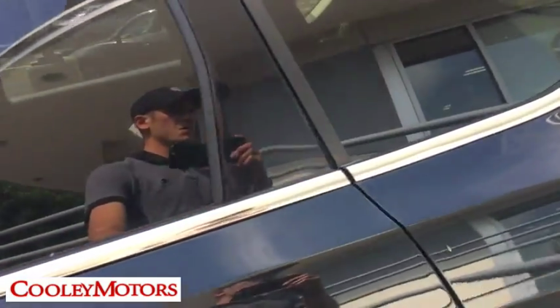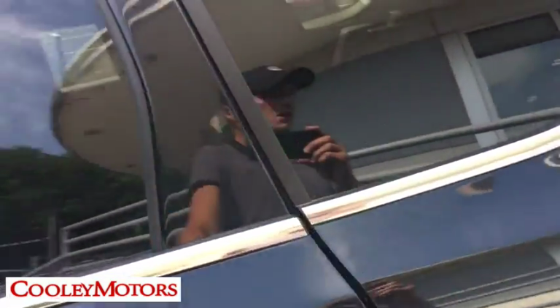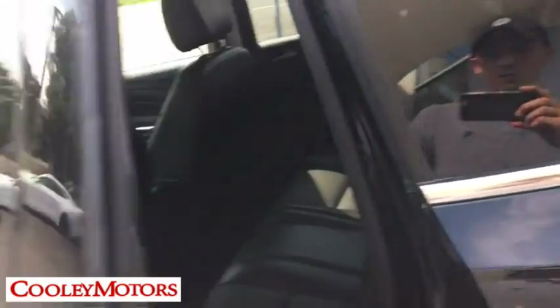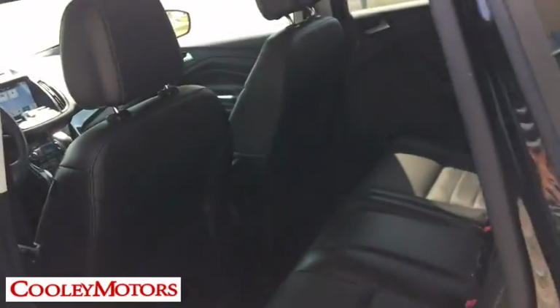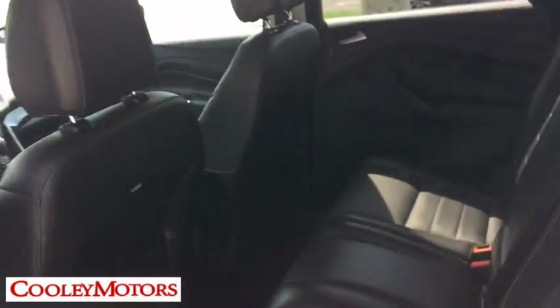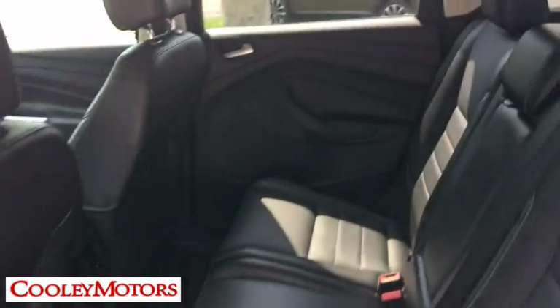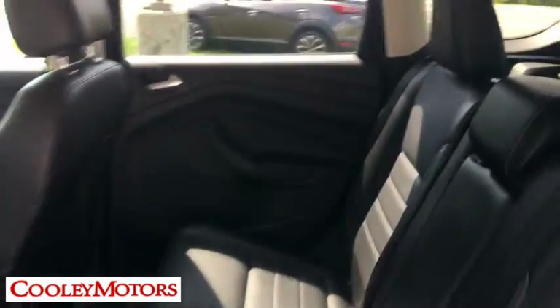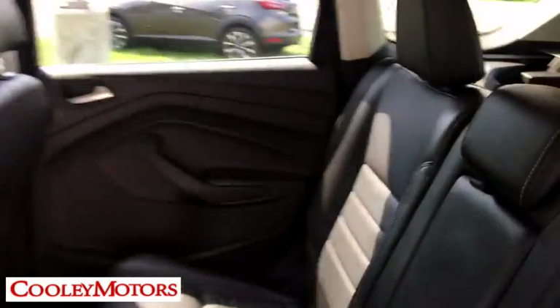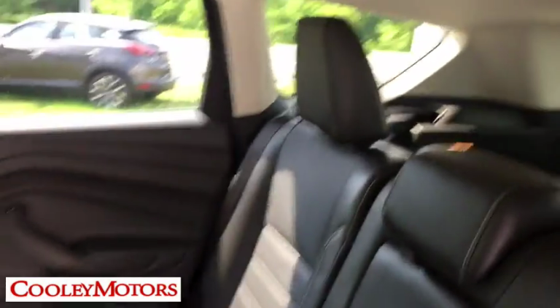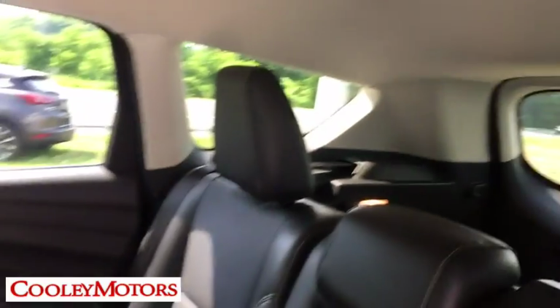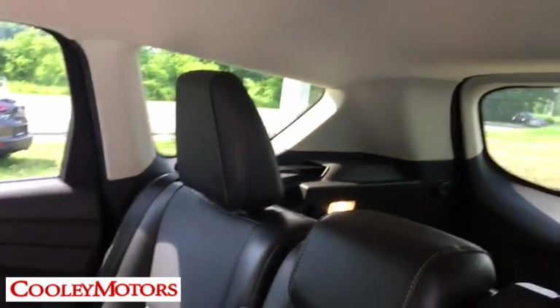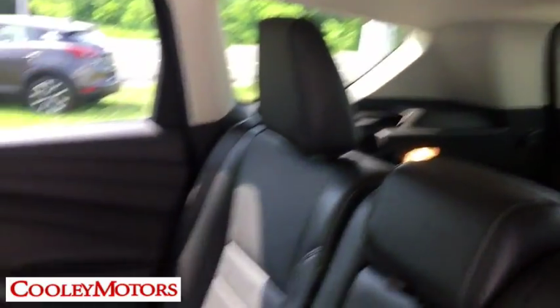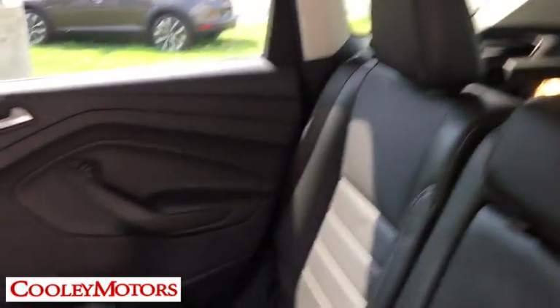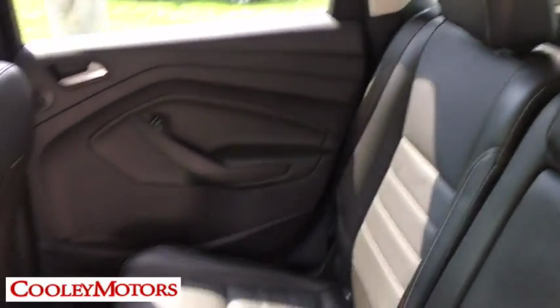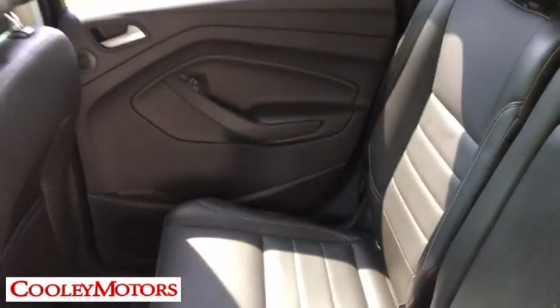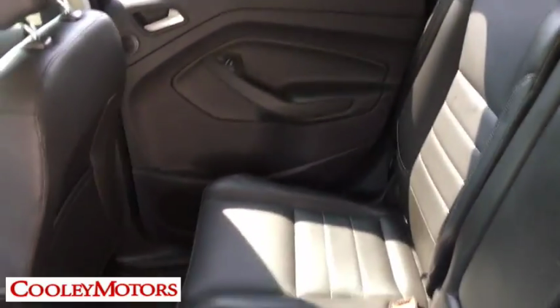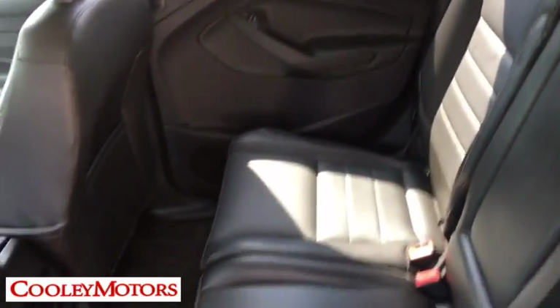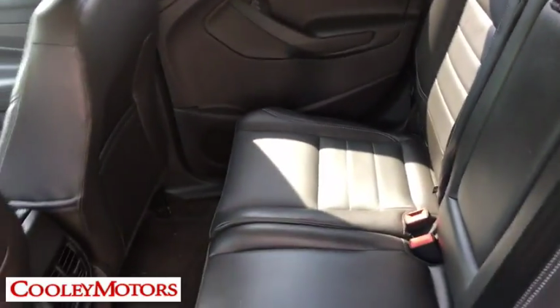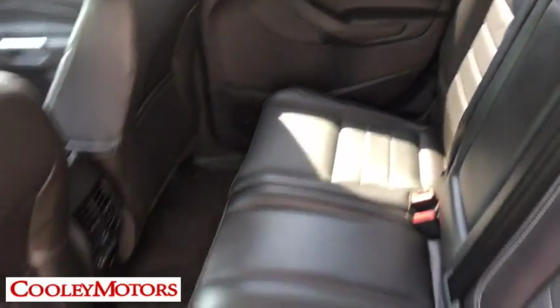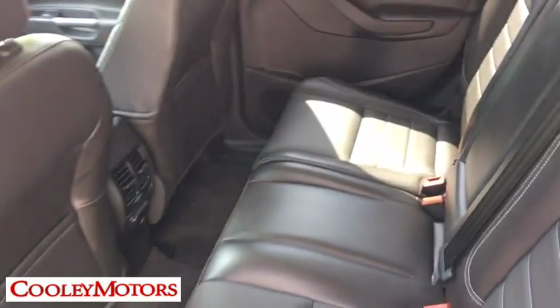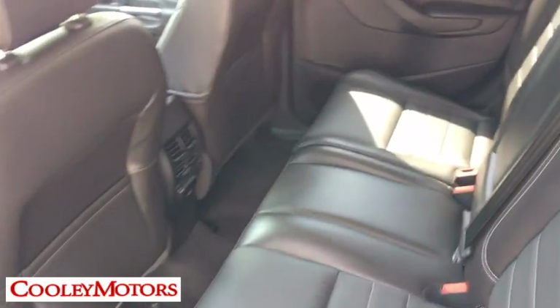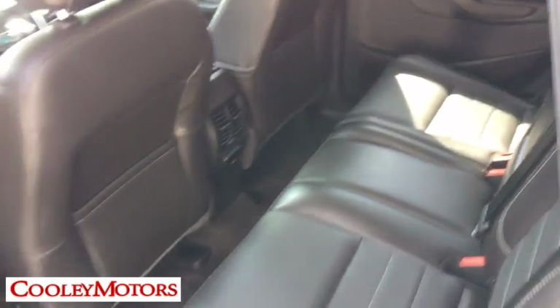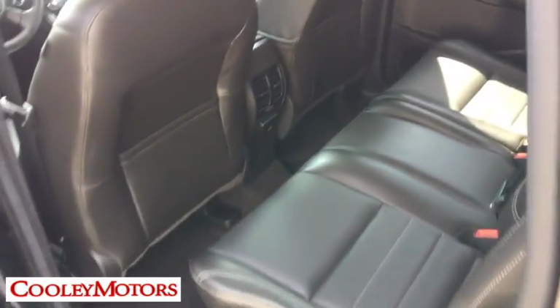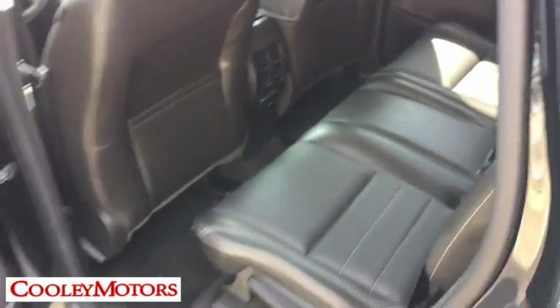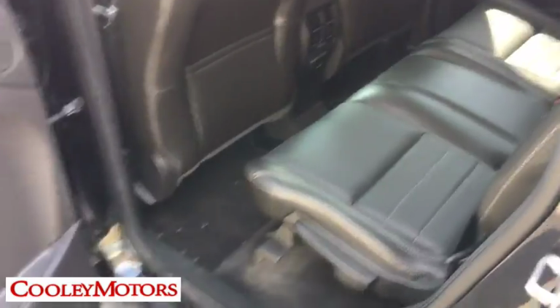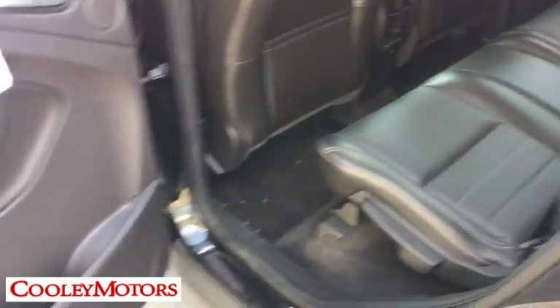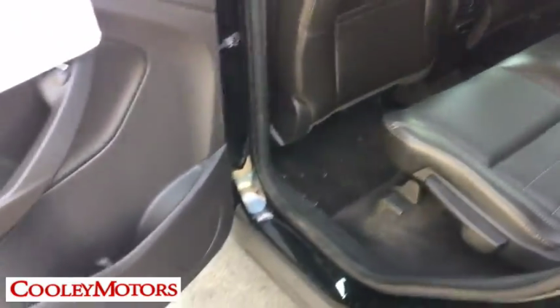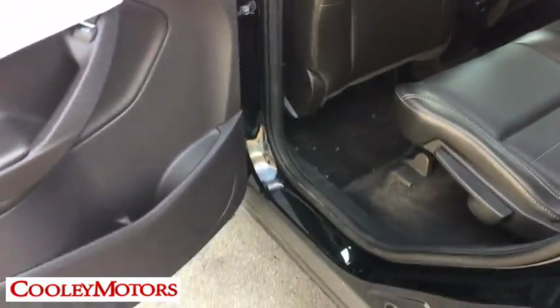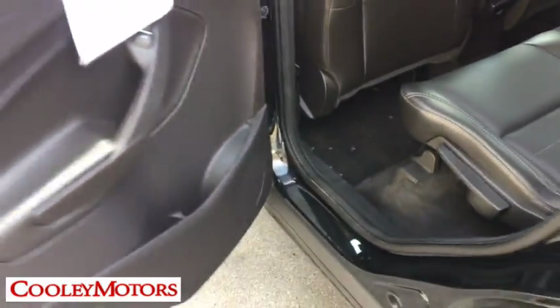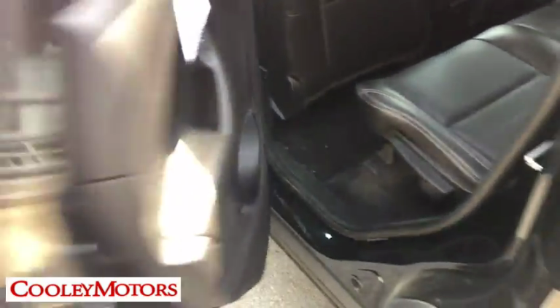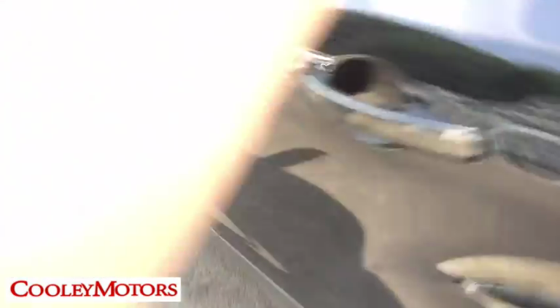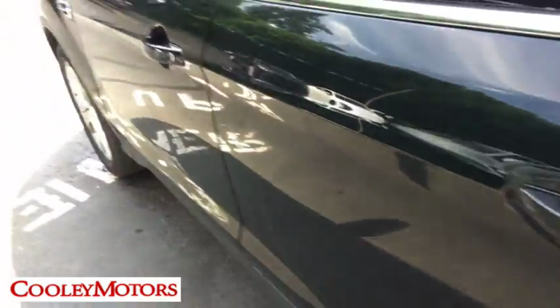Power passenger seat, traction control, power liftgate, dual airbags, alloy wheels, power steering, four-wheel disc brakes, universal garage door opener, electronic stability control.